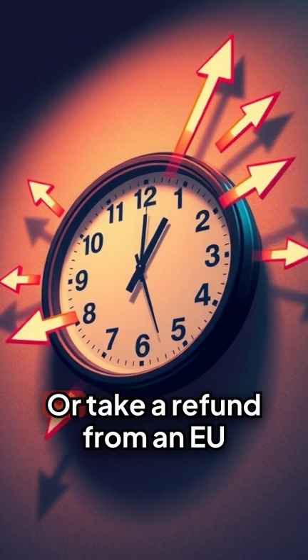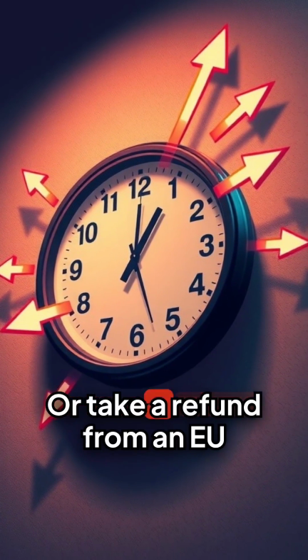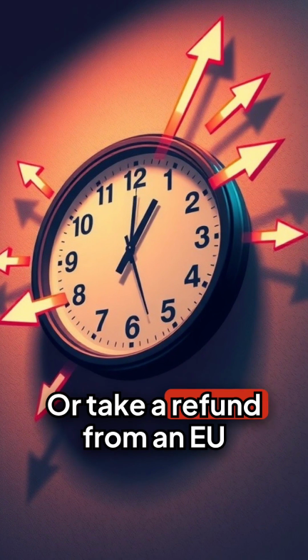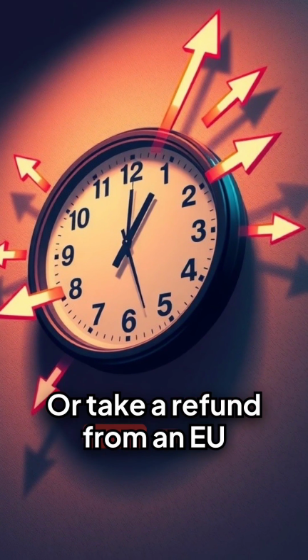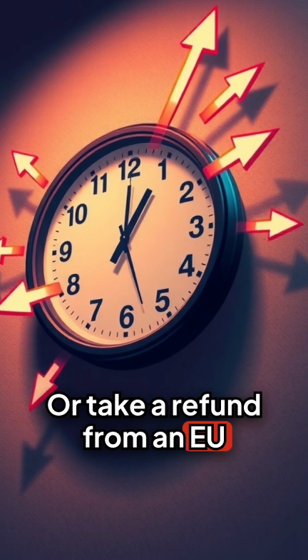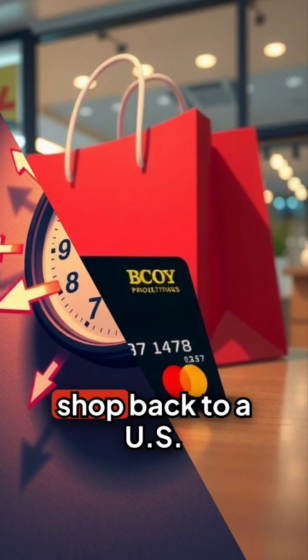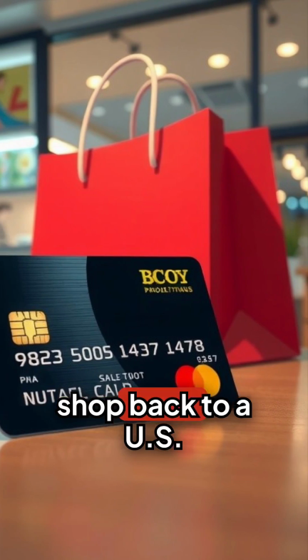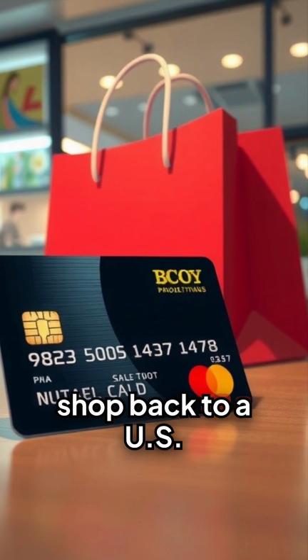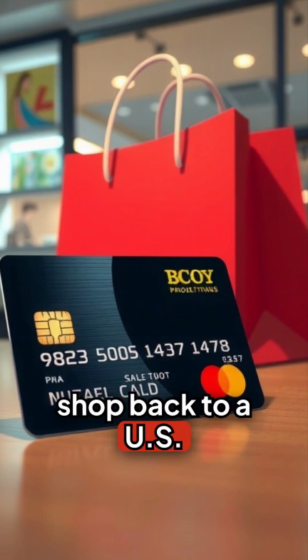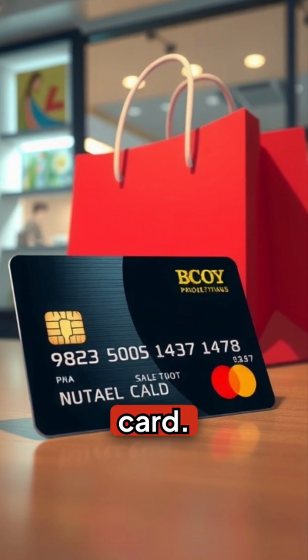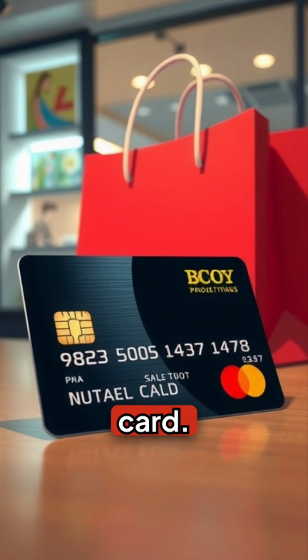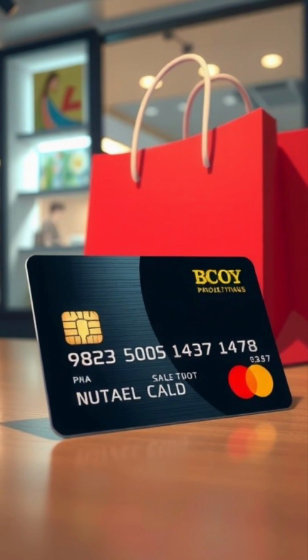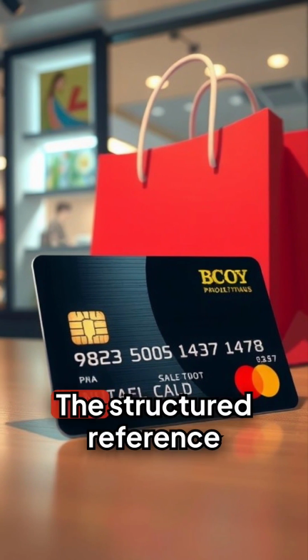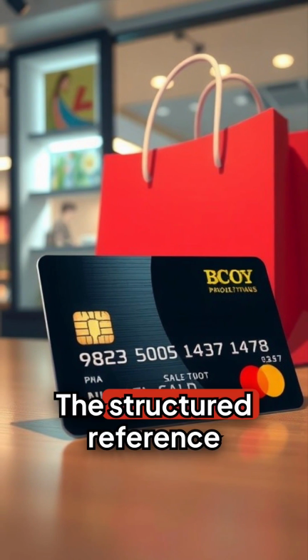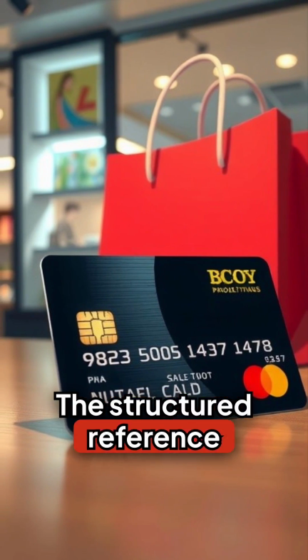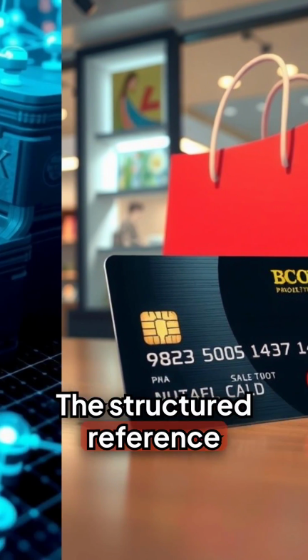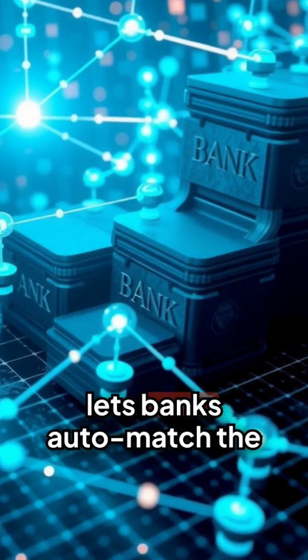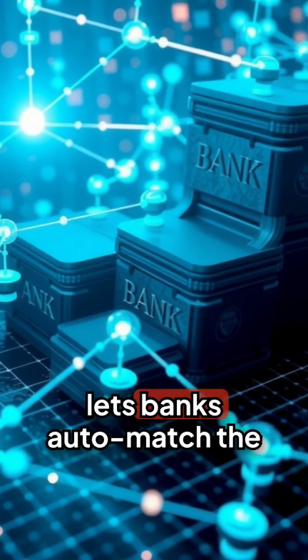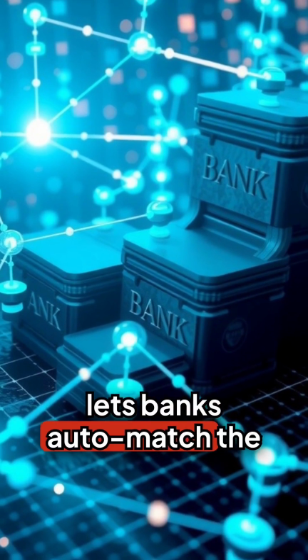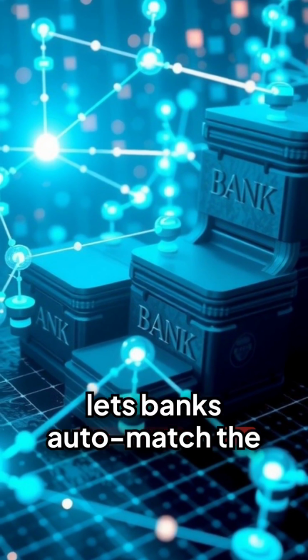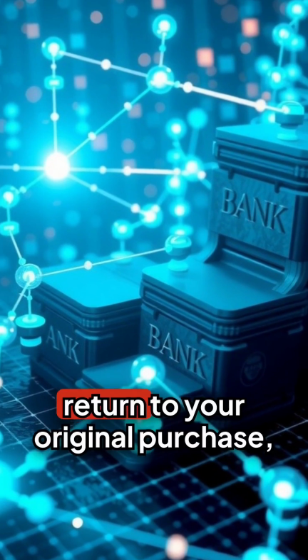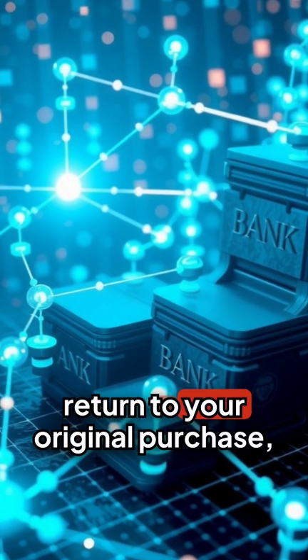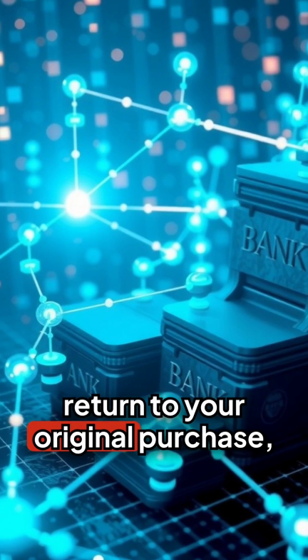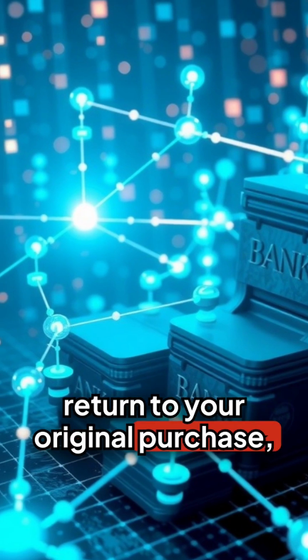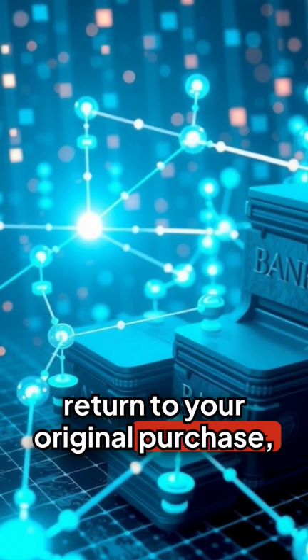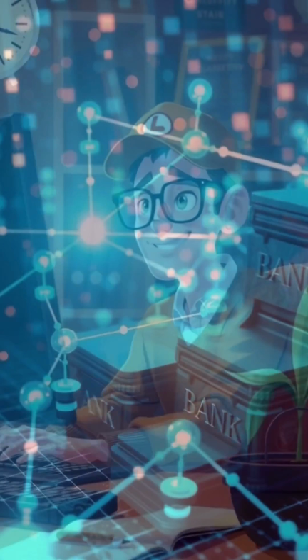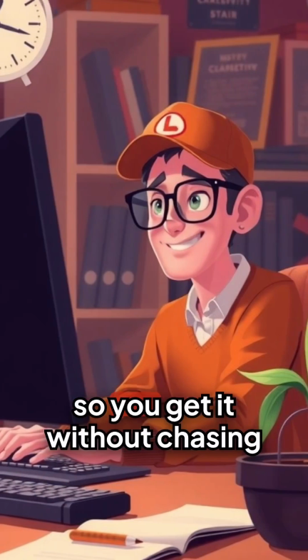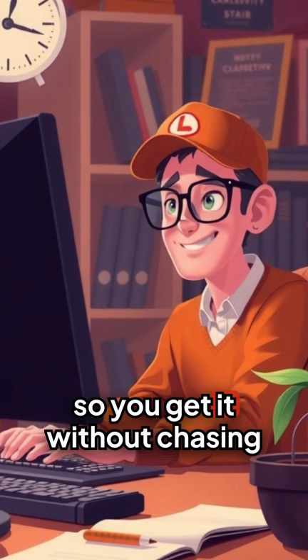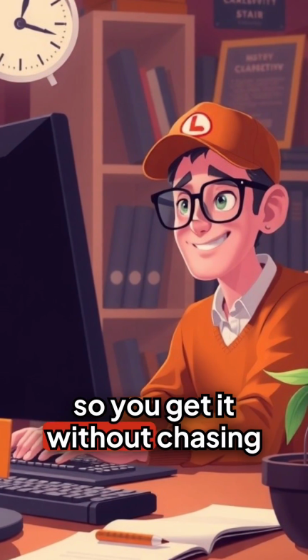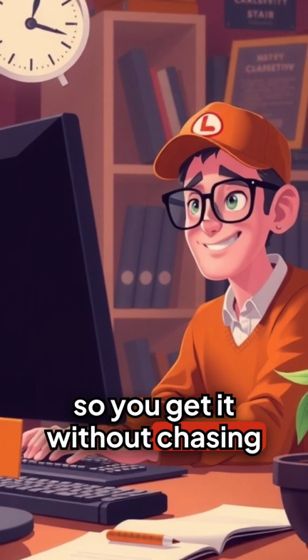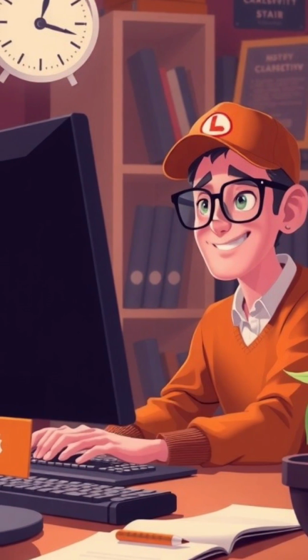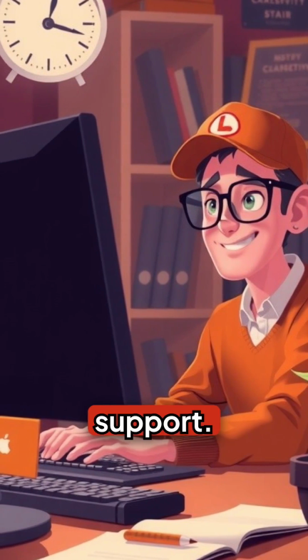Or take a refund from an EU shop back to a US card. The structured reference lets banks auto-match the return to your original purchase, so you get it without chasing support.